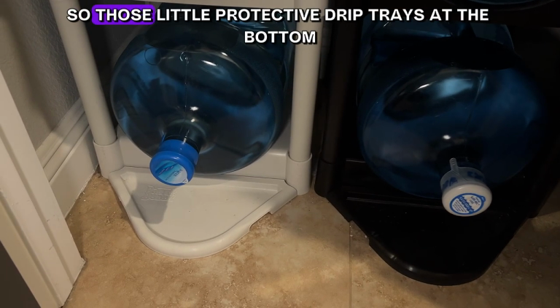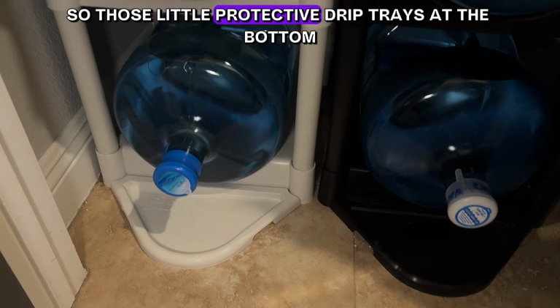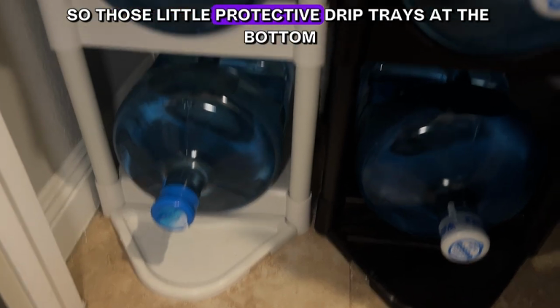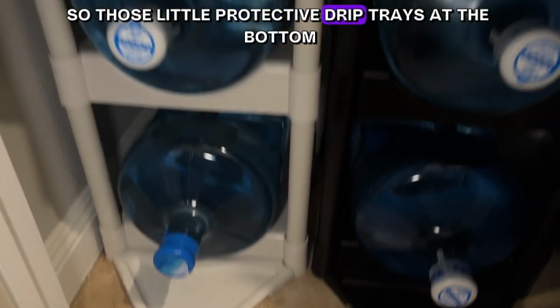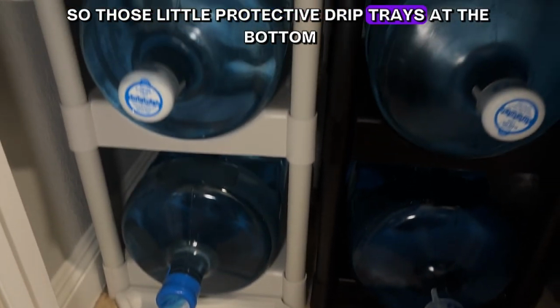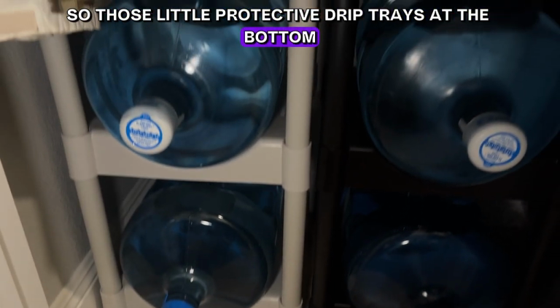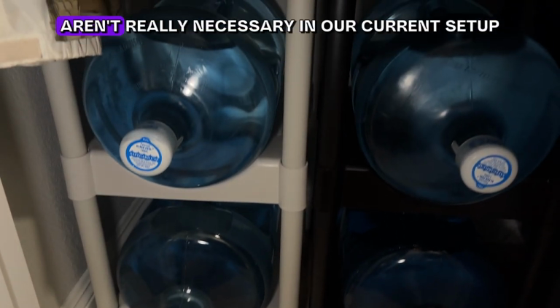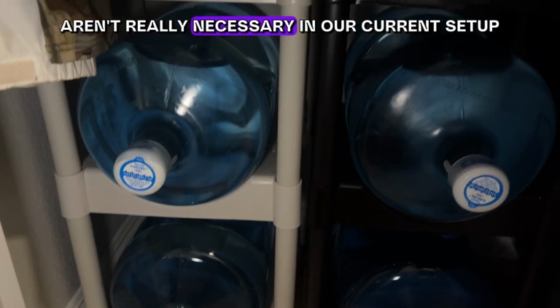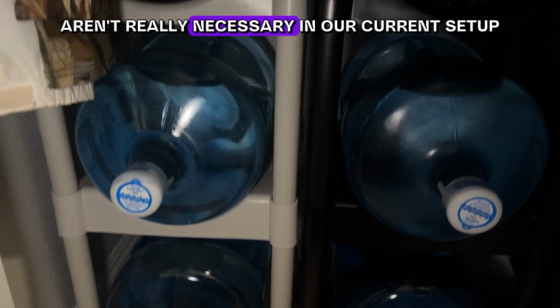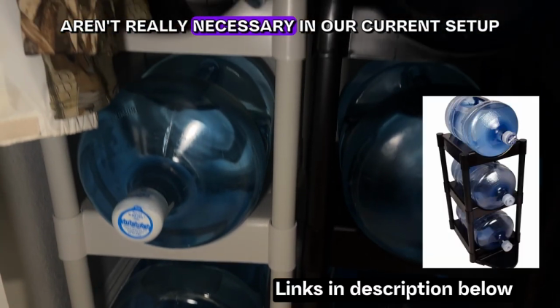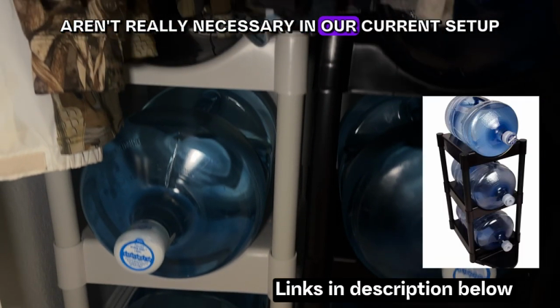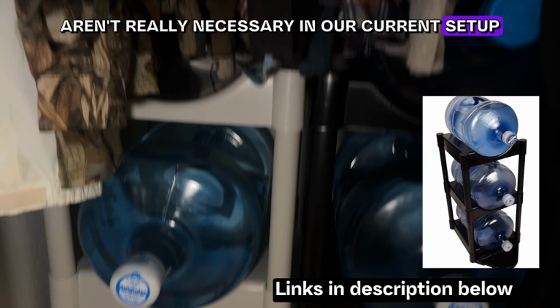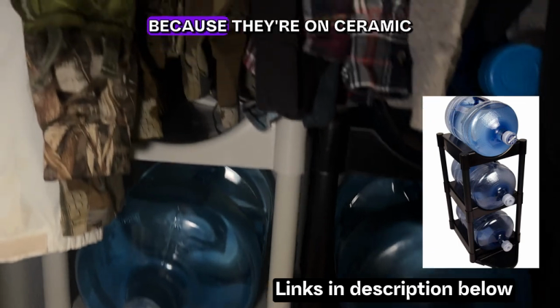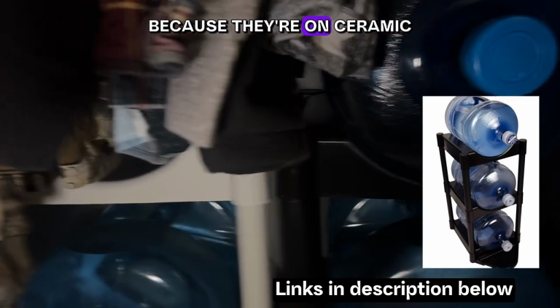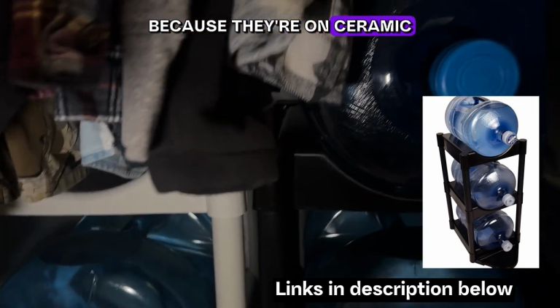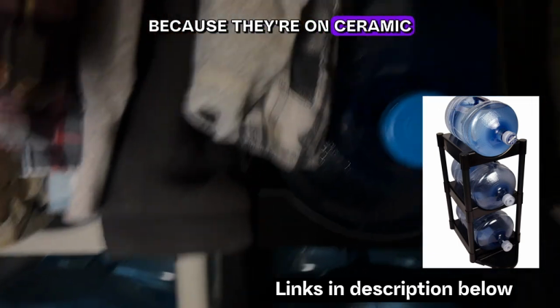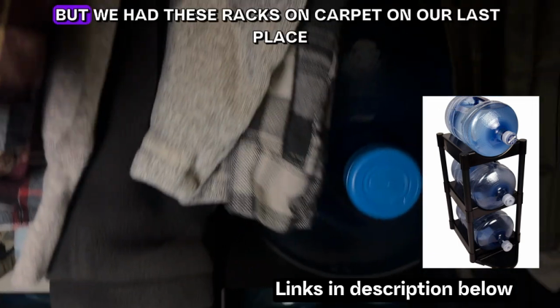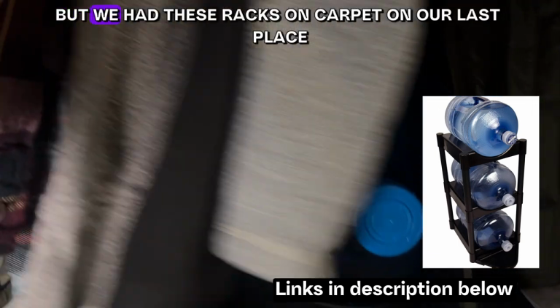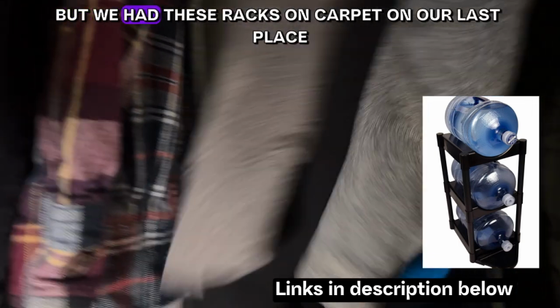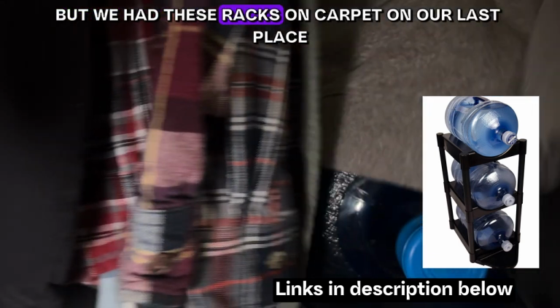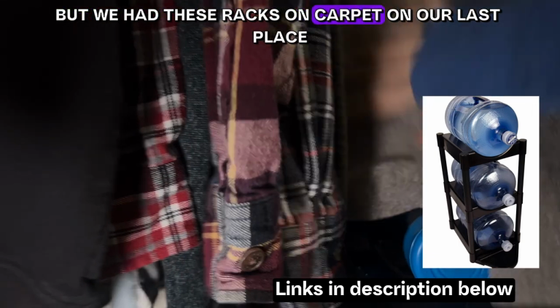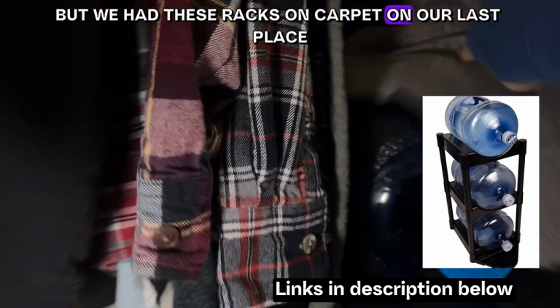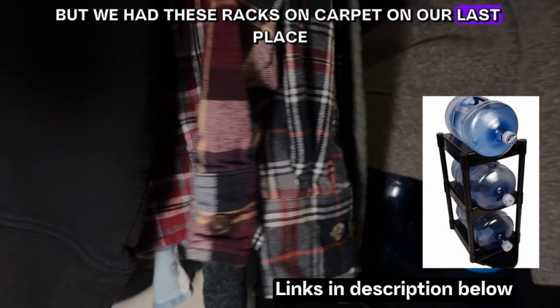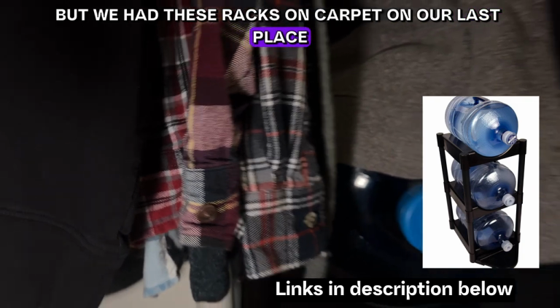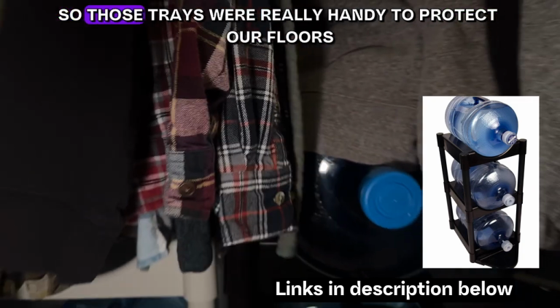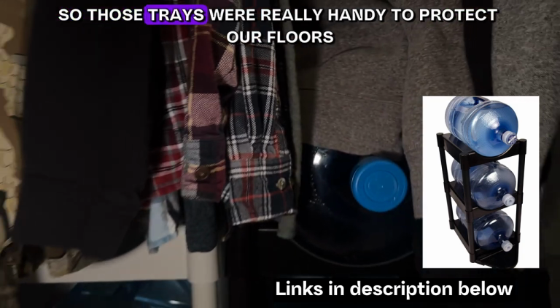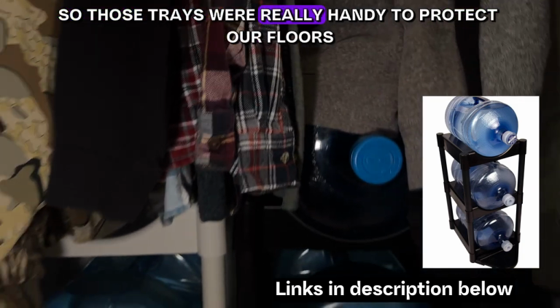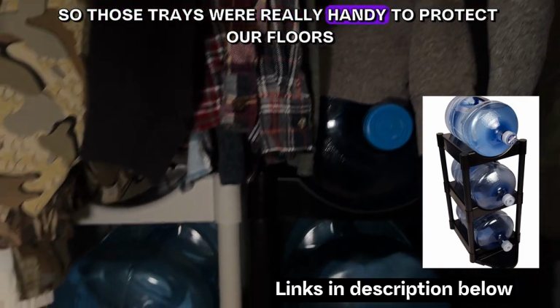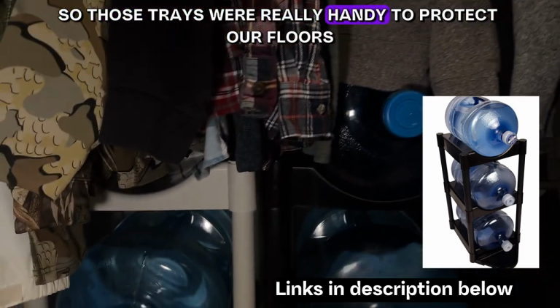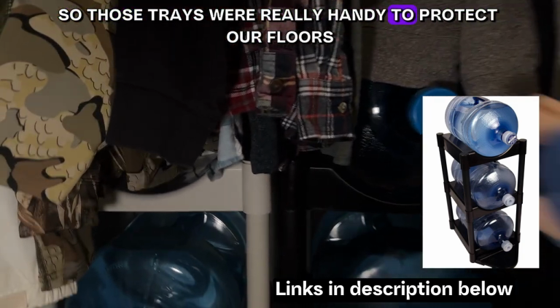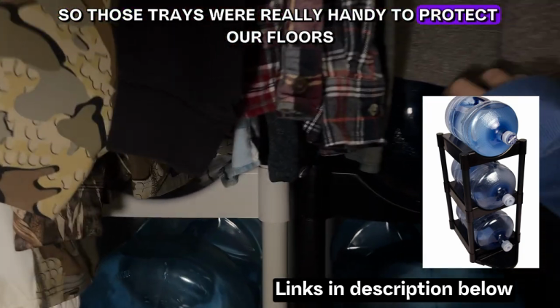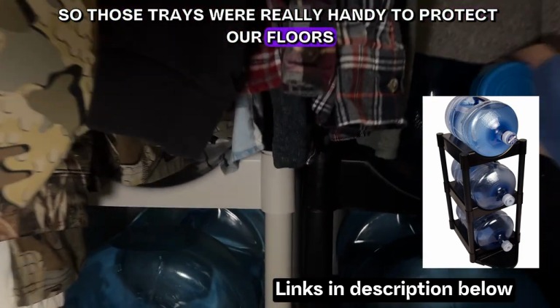Those little protective drip trays at the bottom aren't really necessary in our current setup because they're on ceramic, but we had these racks on carpet in our last place, so those trays were really handy to protect our floors.